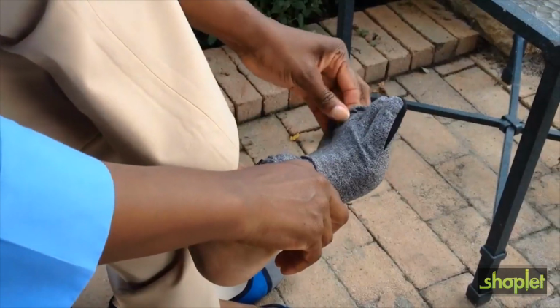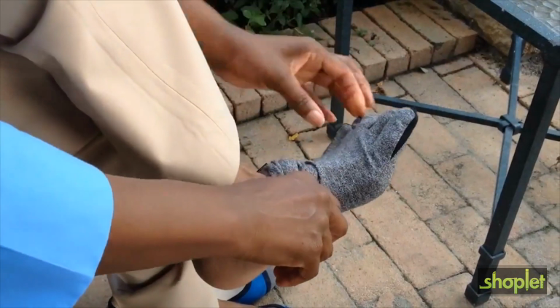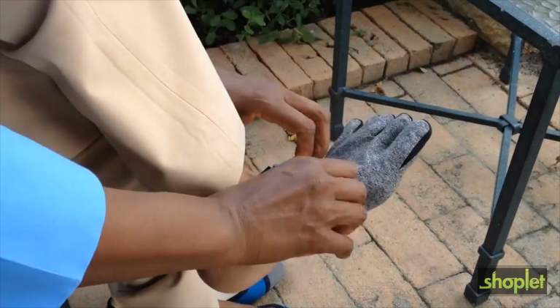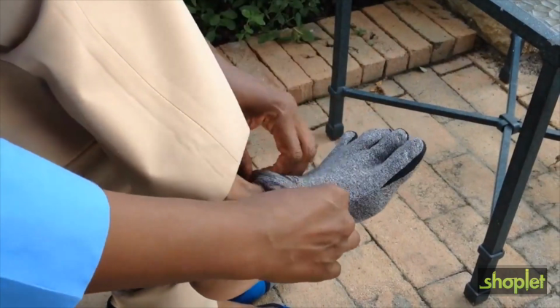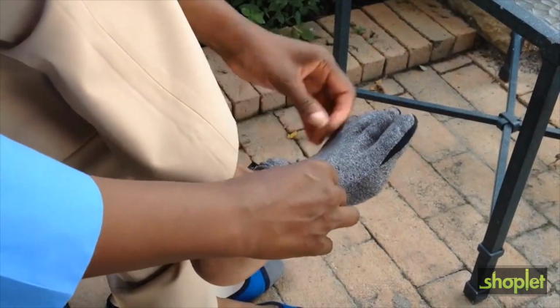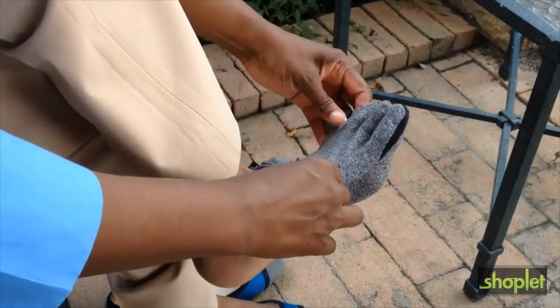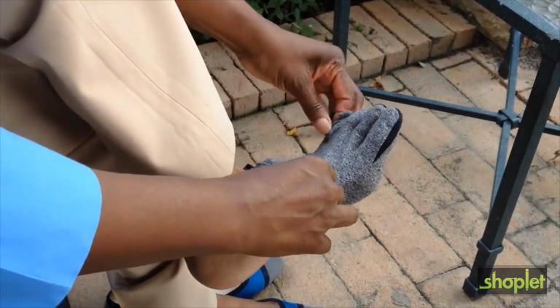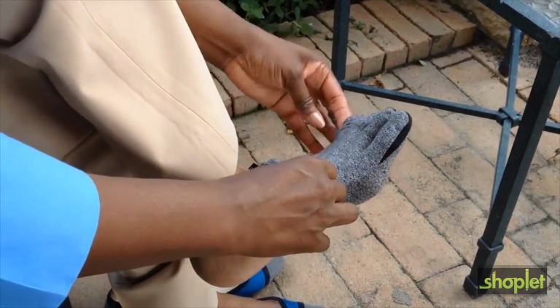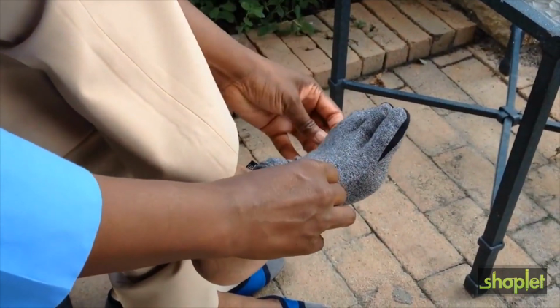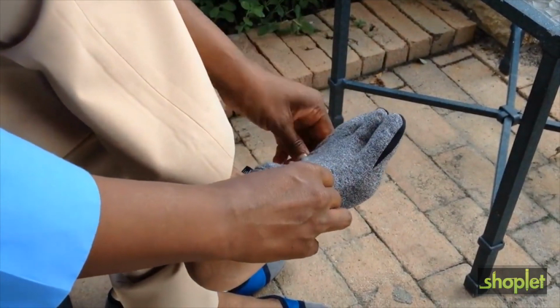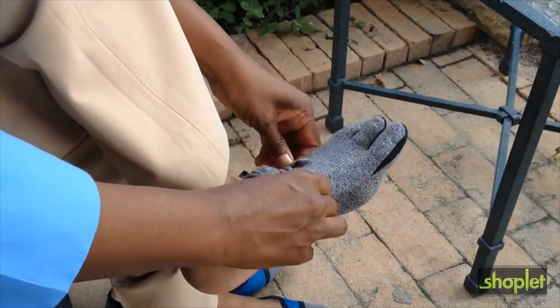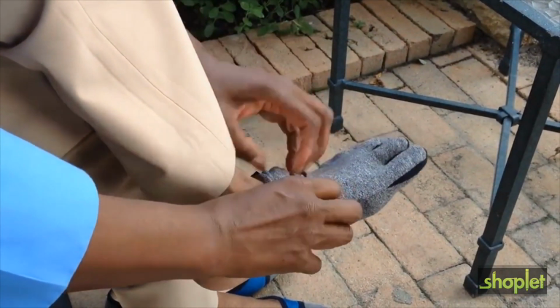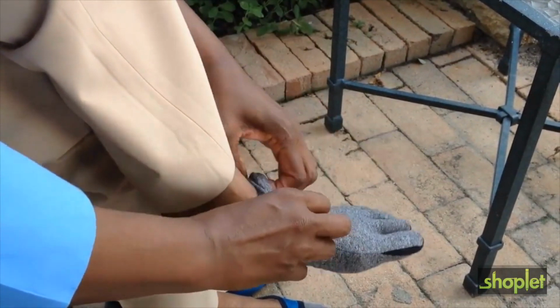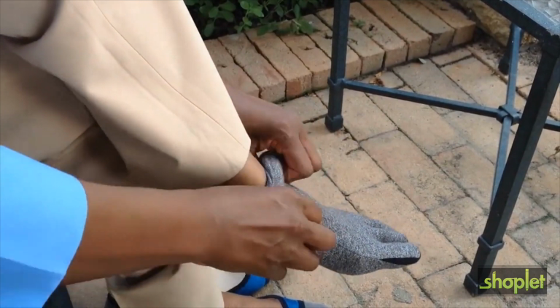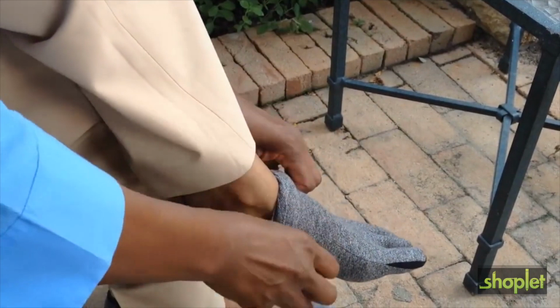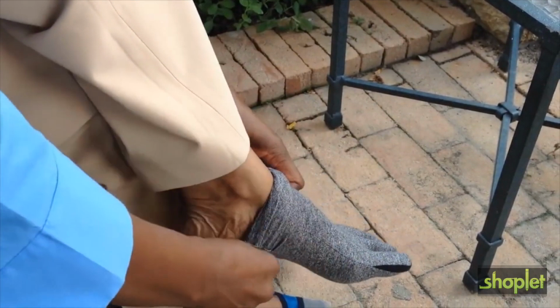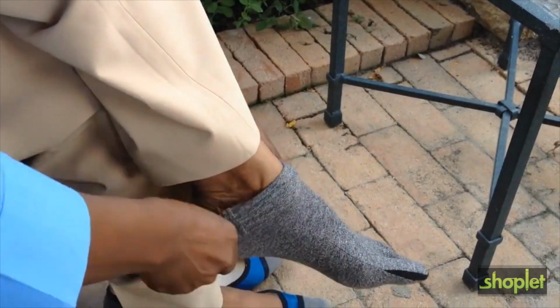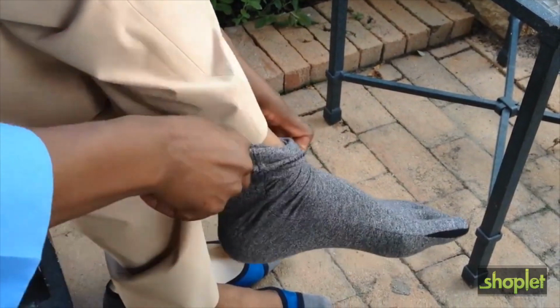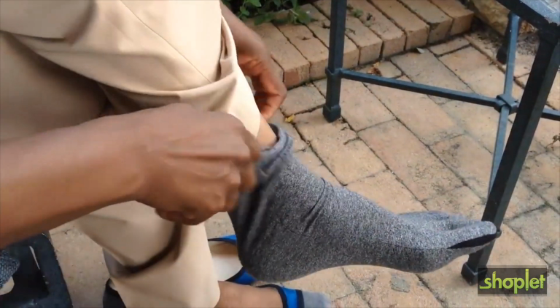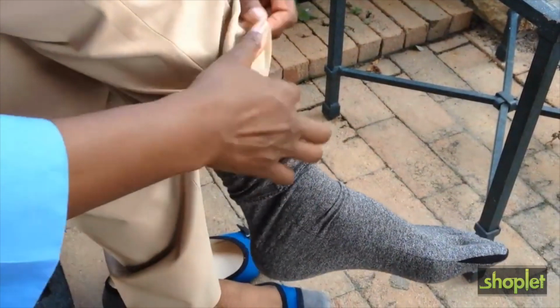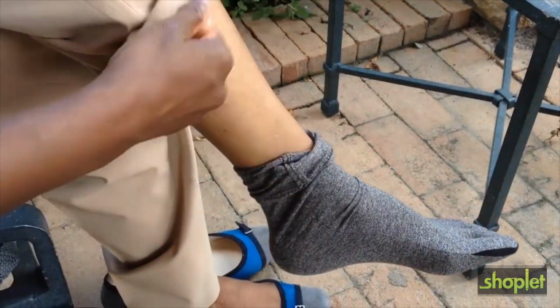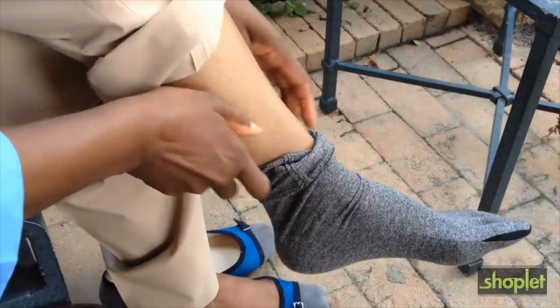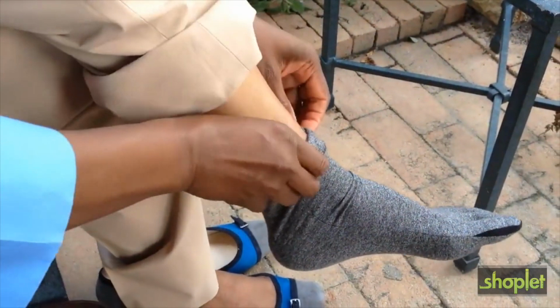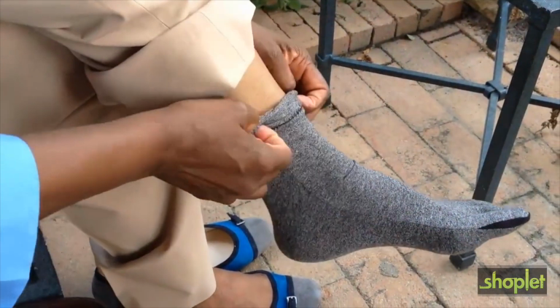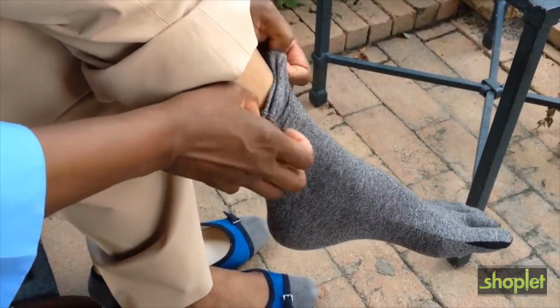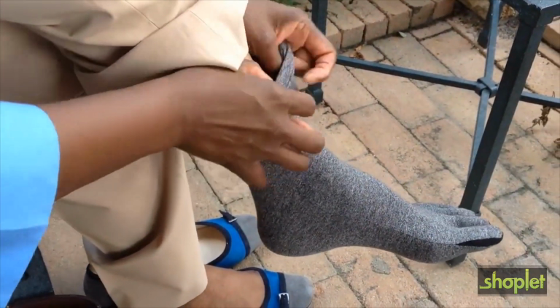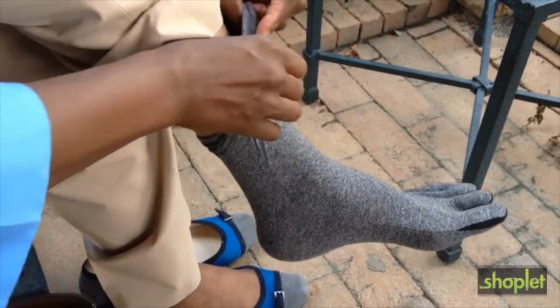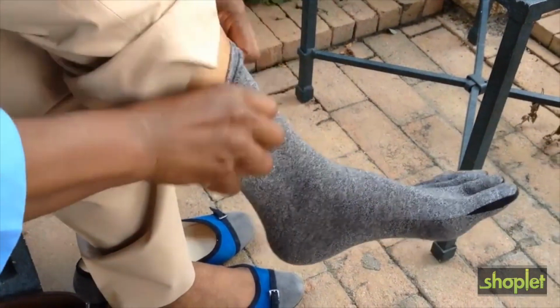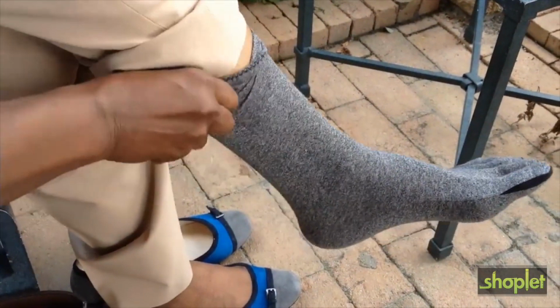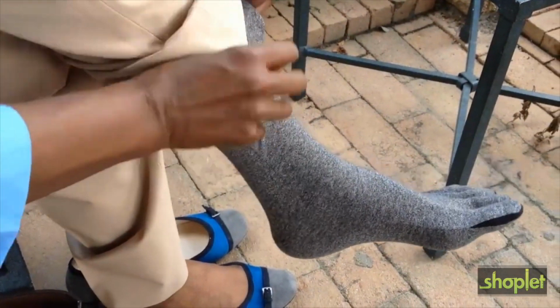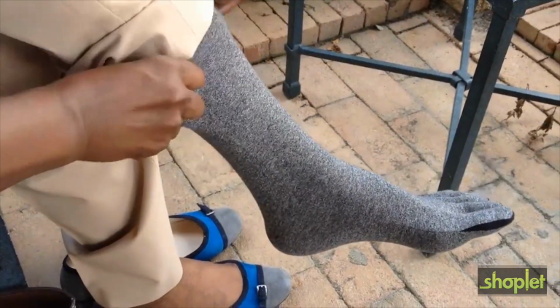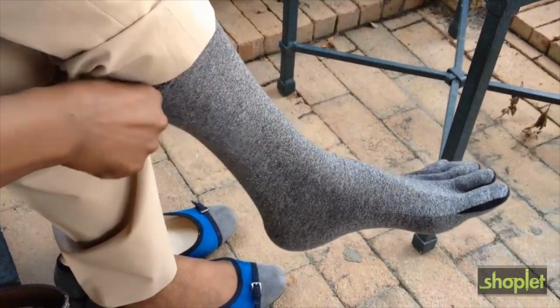Made of a soft breathable cotton material, there are three comfortable sizes to wear both day and night. Find your perfect fit by looking on the side of the box.